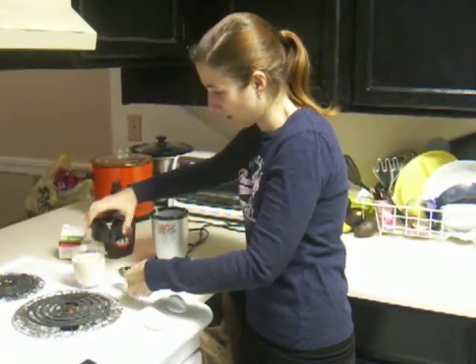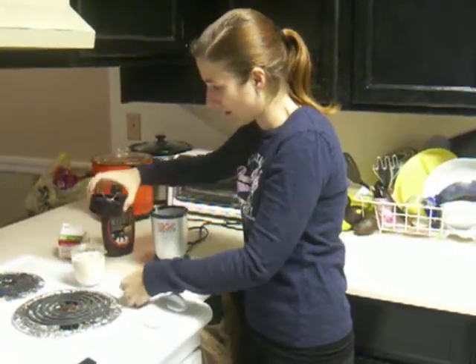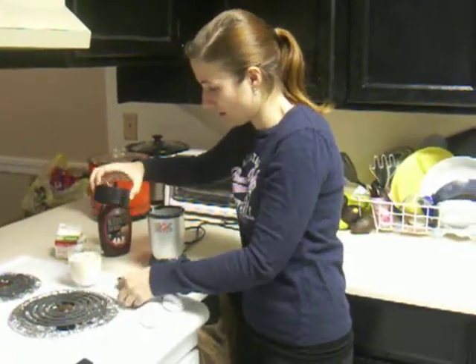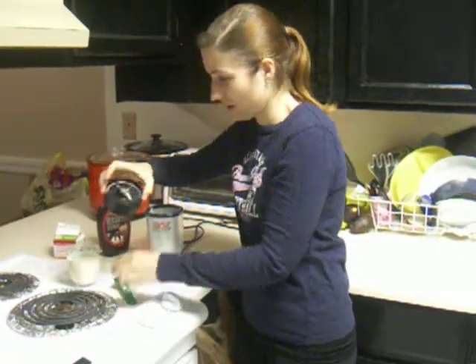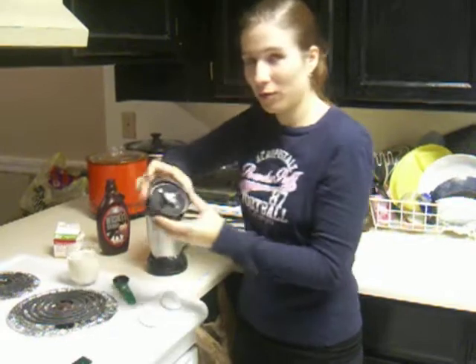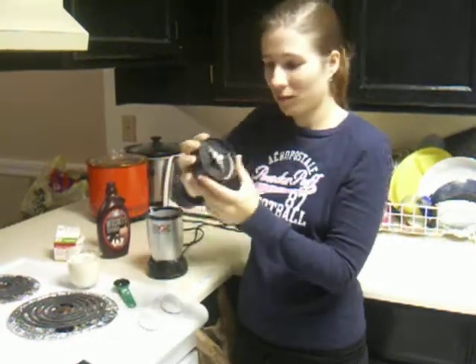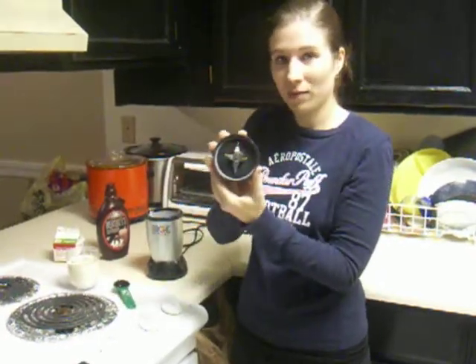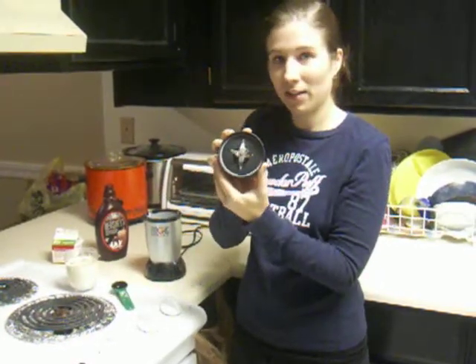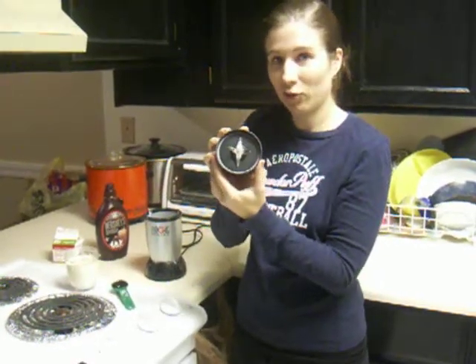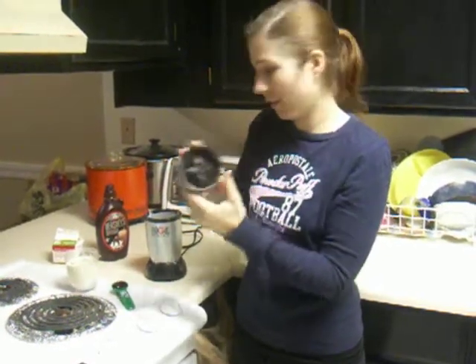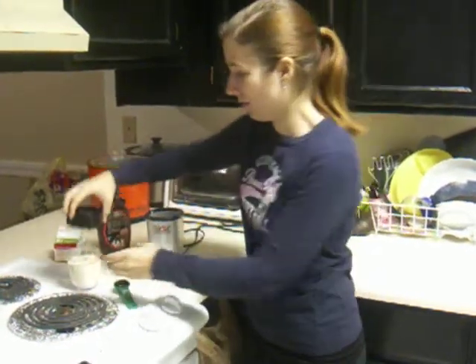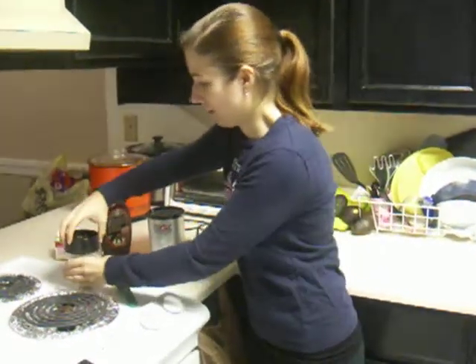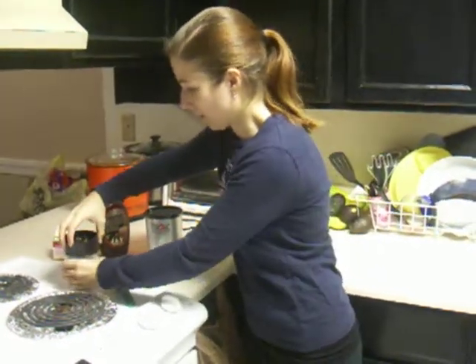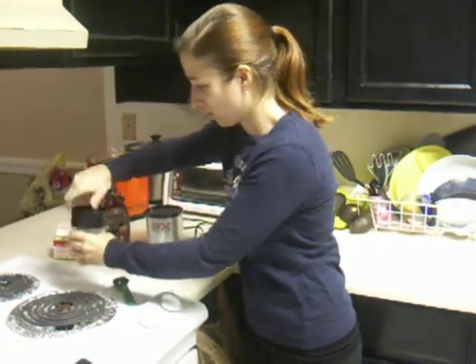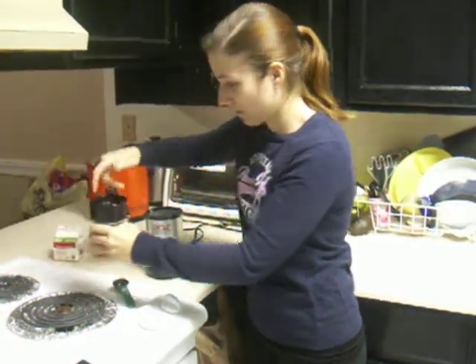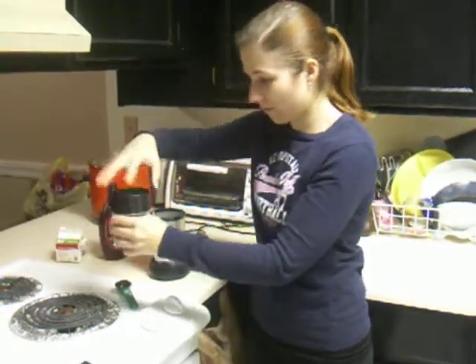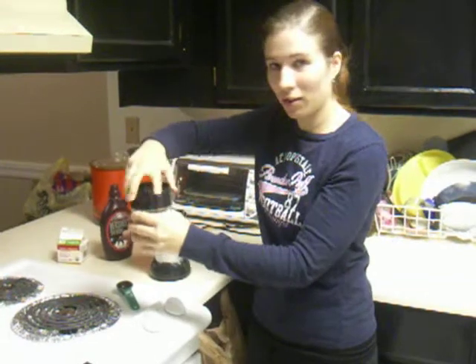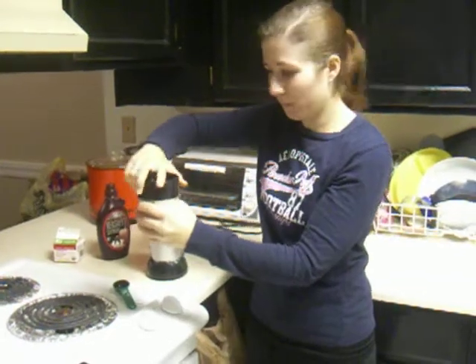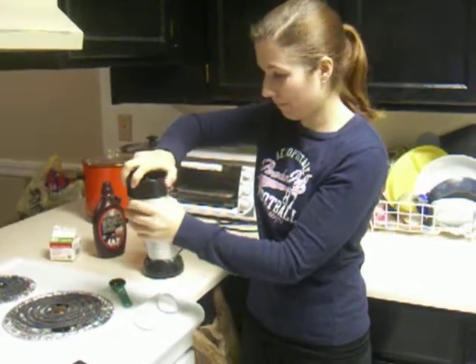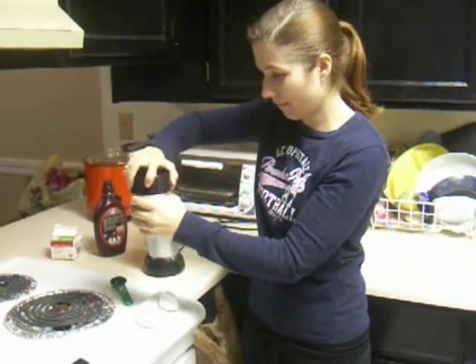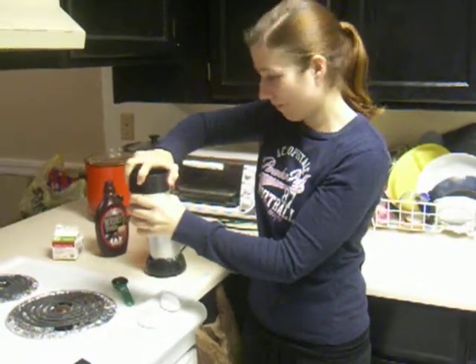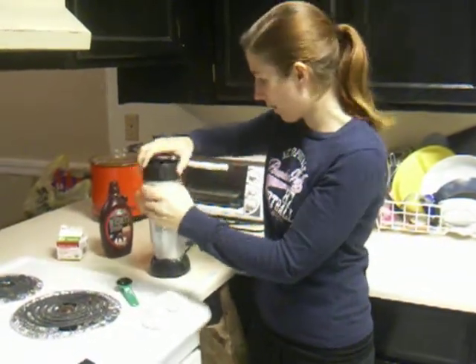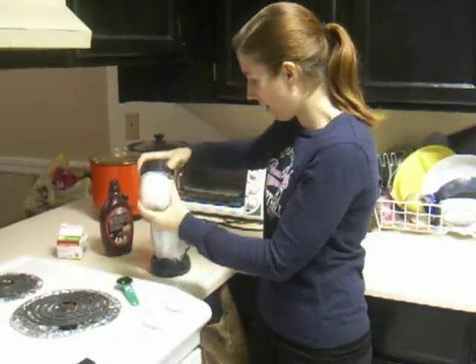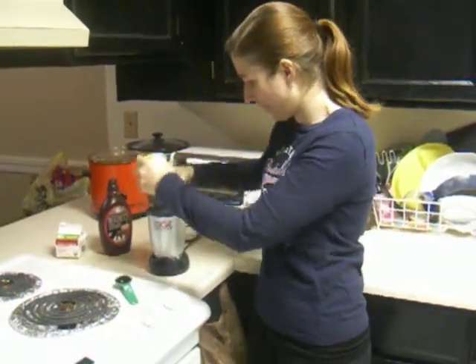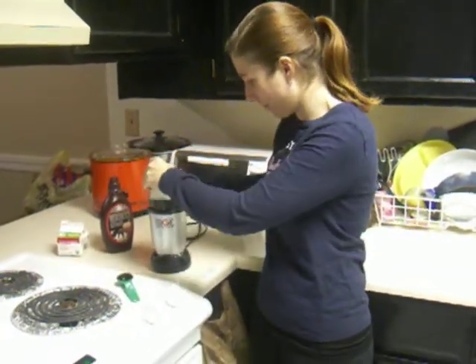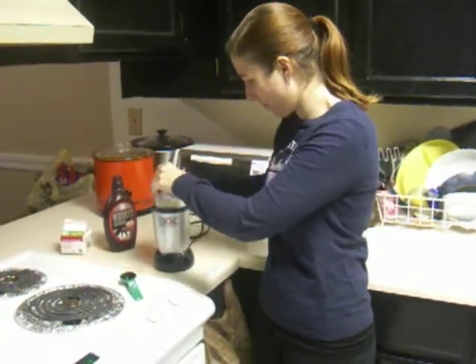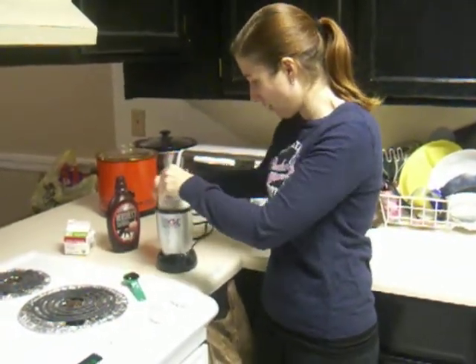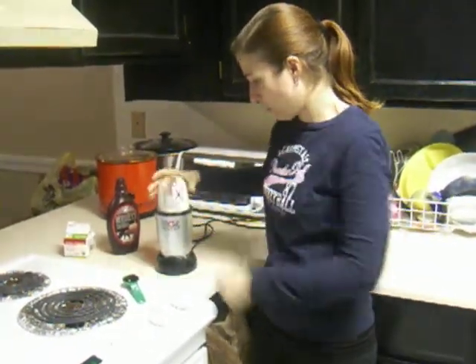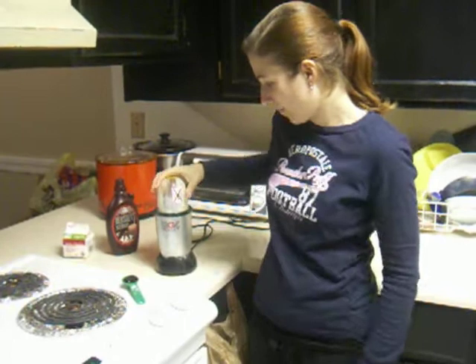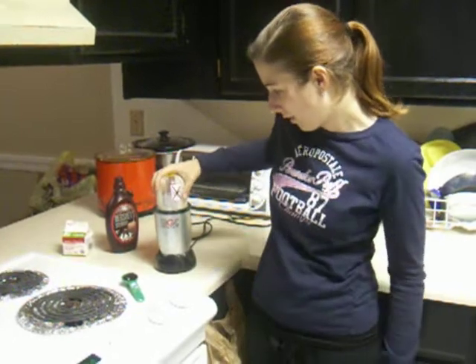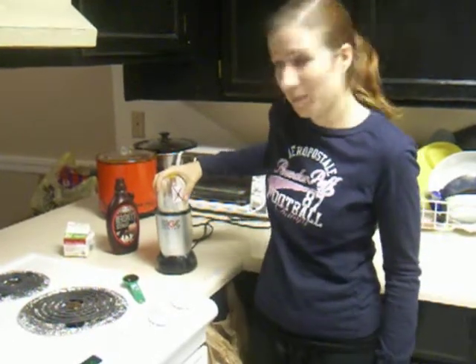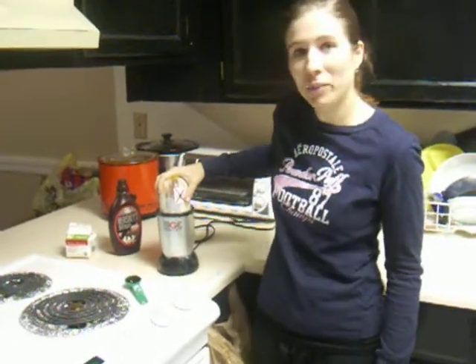Next, you use the blade that has 4 blades and screw it onto the cup. Then you put it in the Magic Bullet.